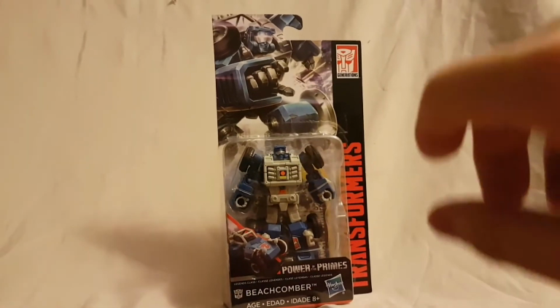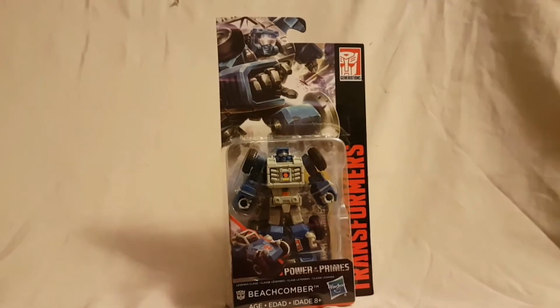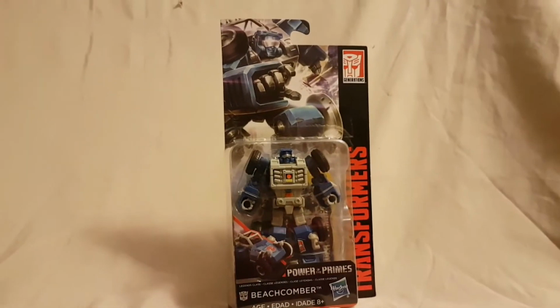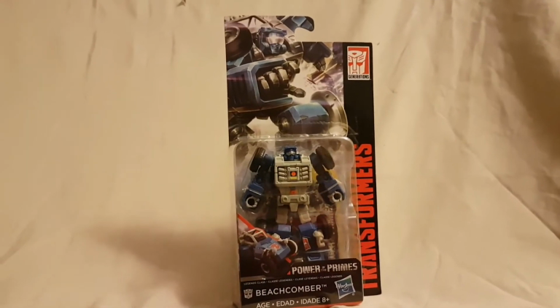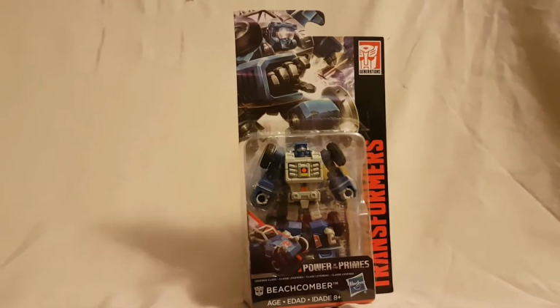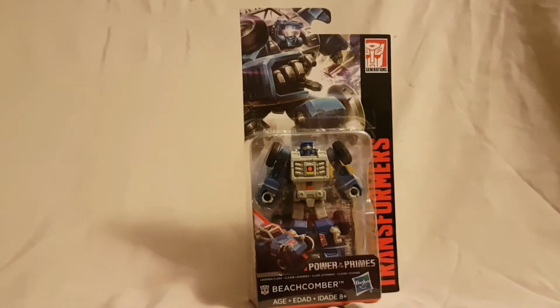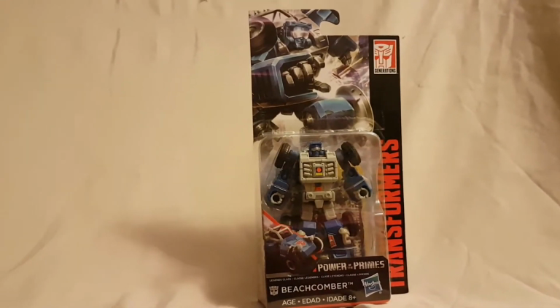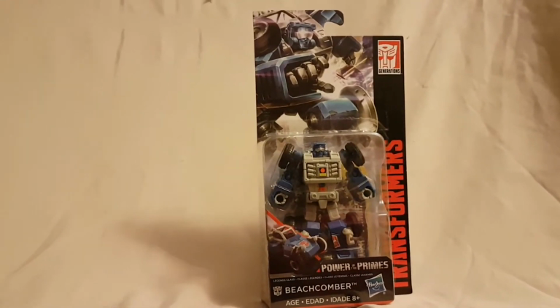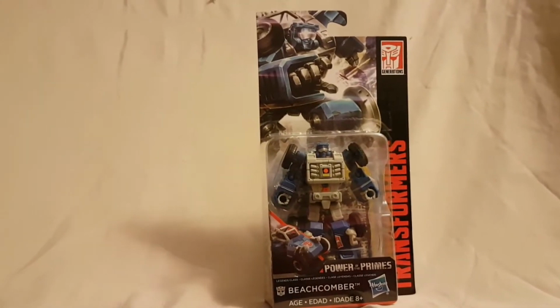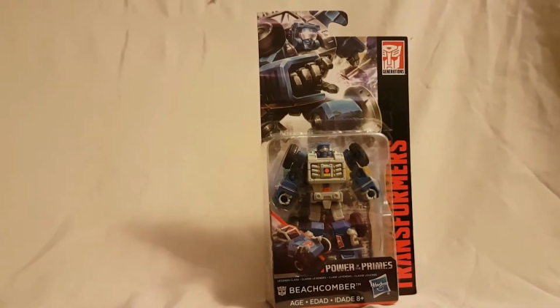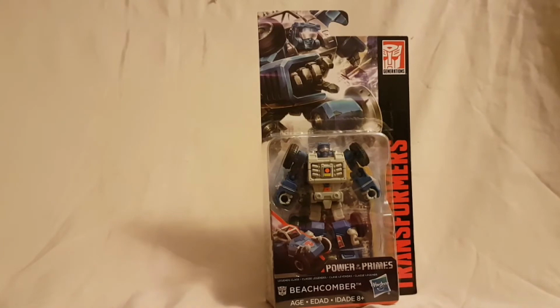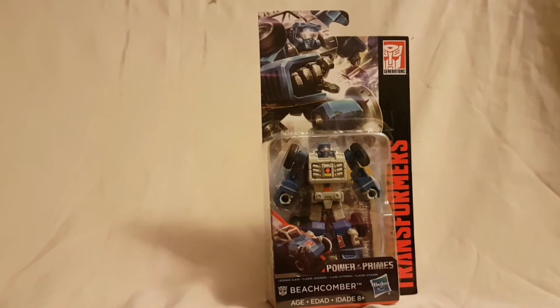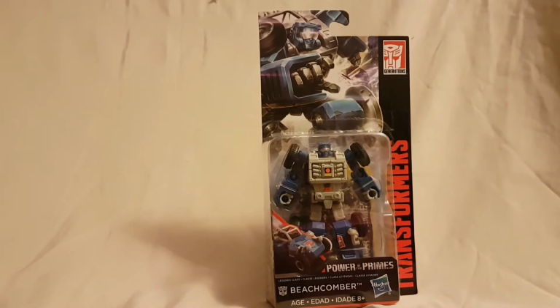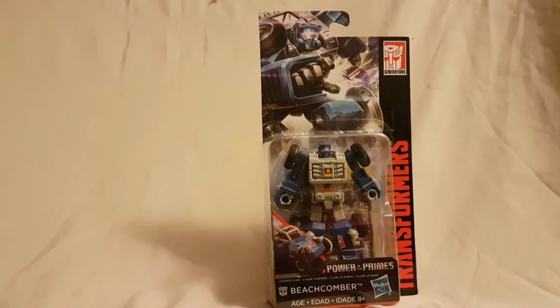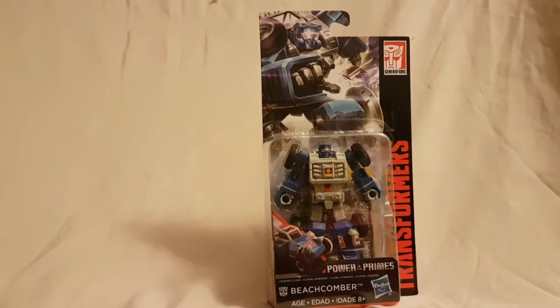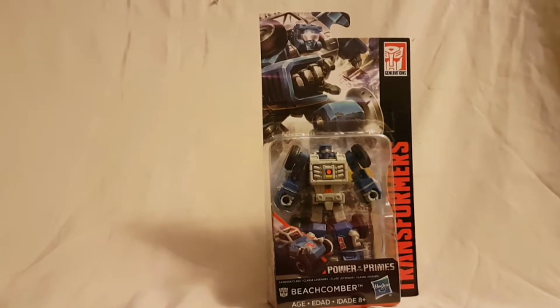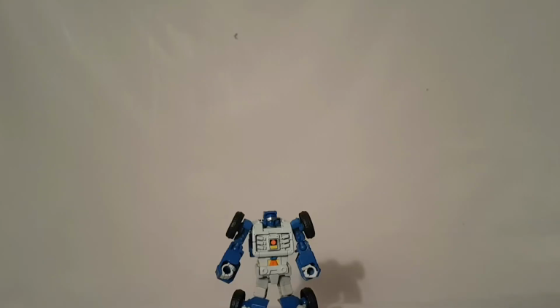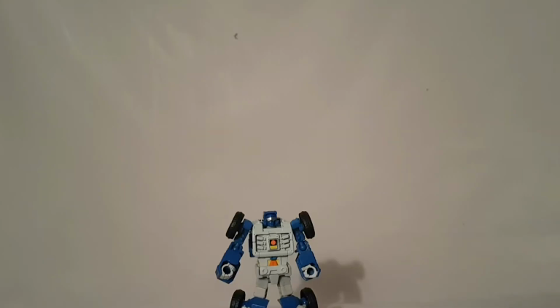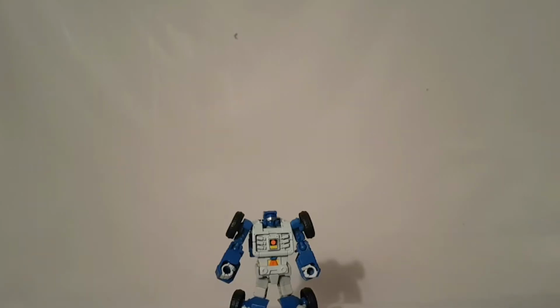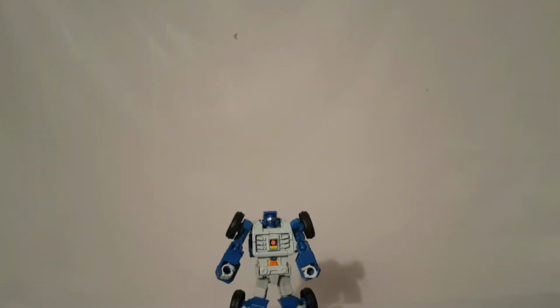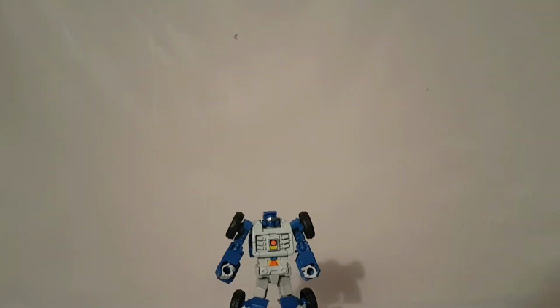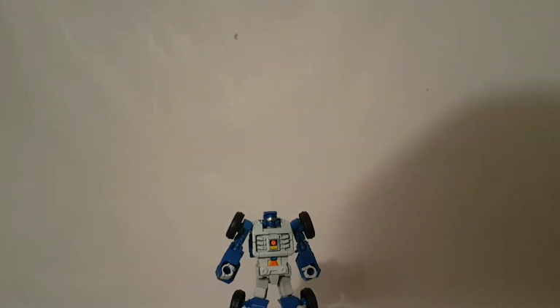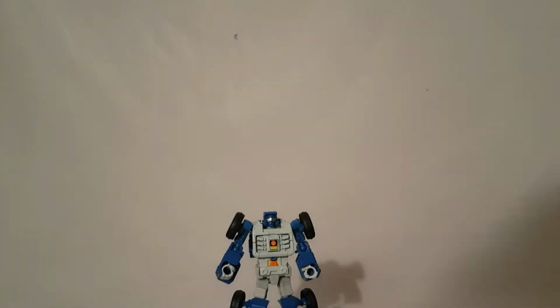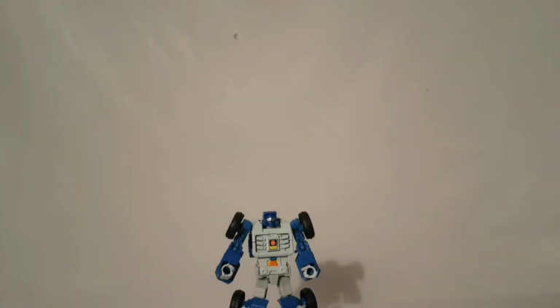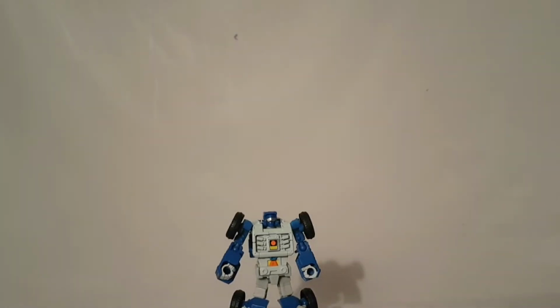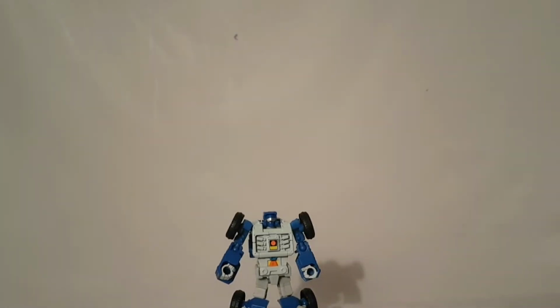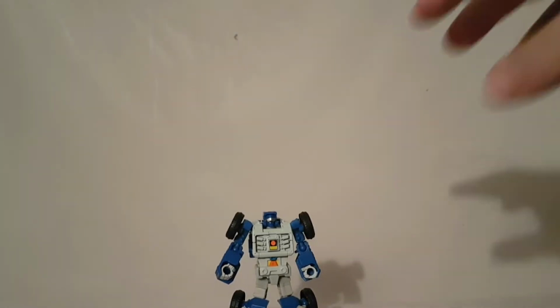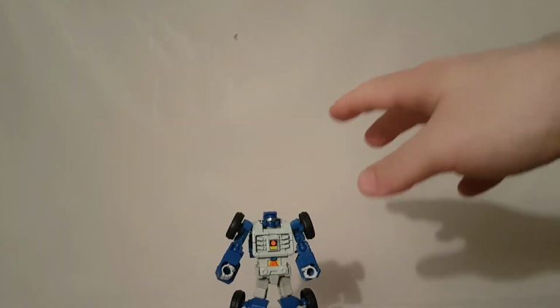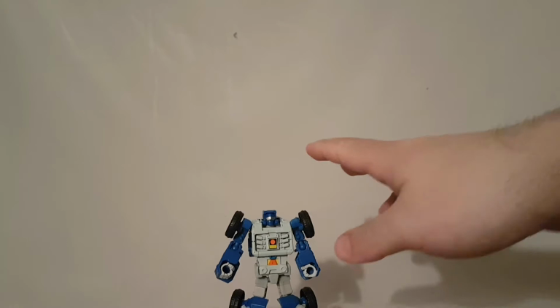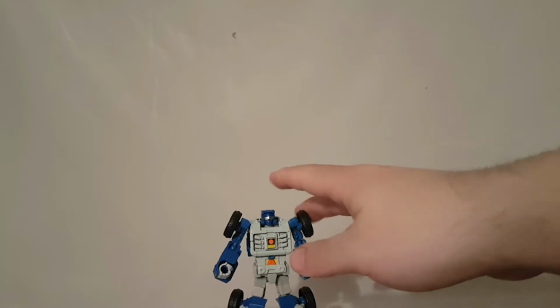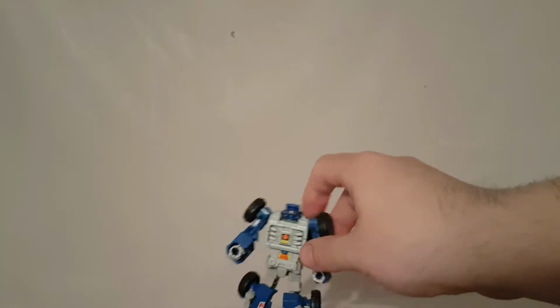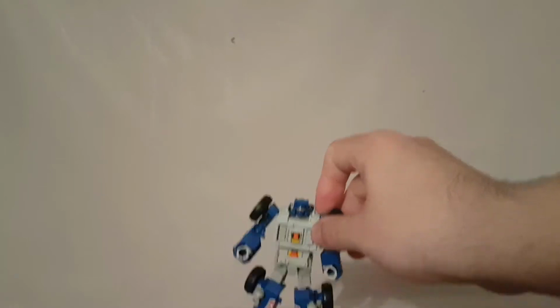With the packaging out of the way, let me take a quick second to get this guy free so we can take a closer look. Okay, looking at Beachcomber out of the package...